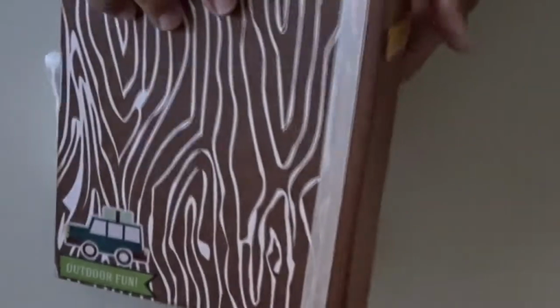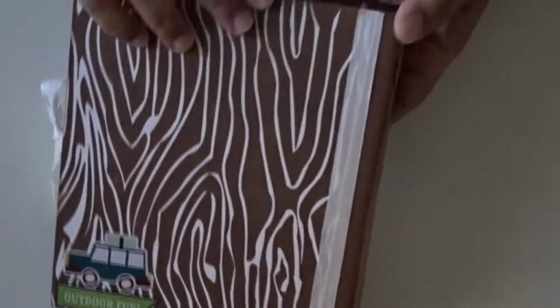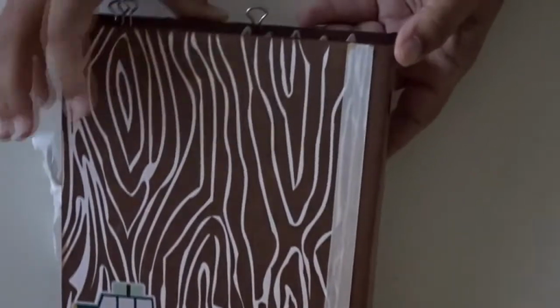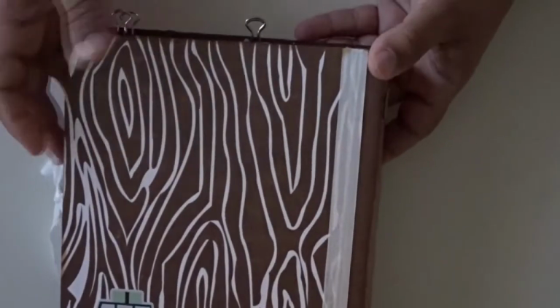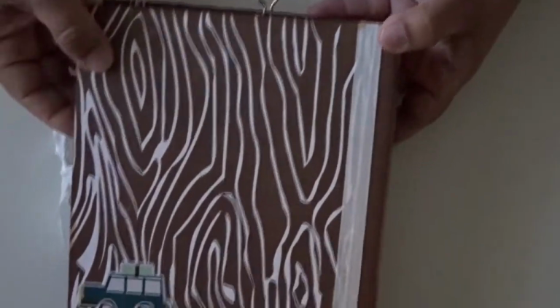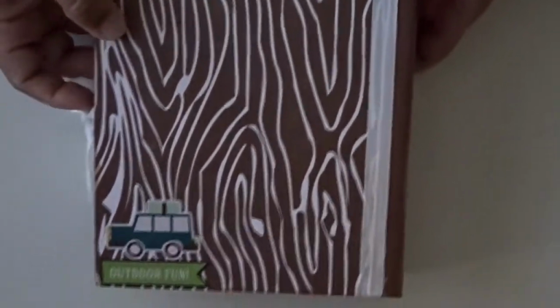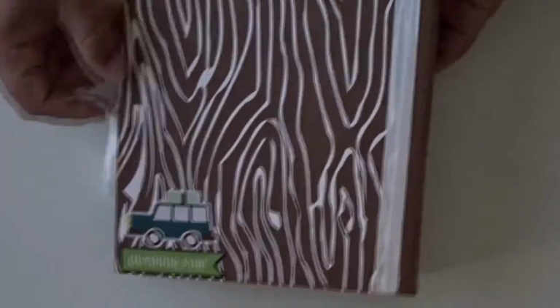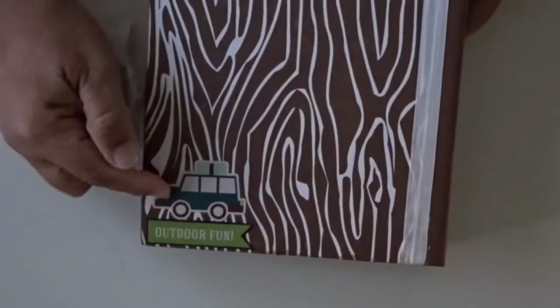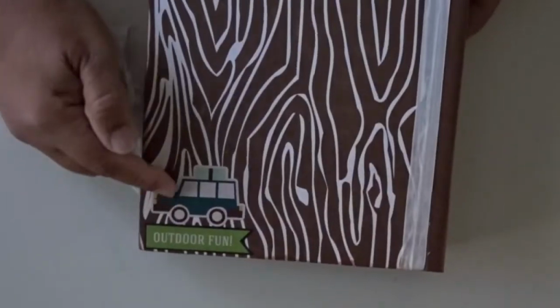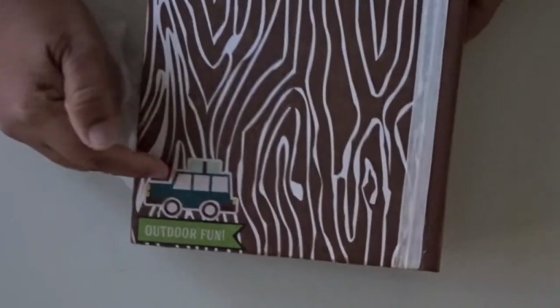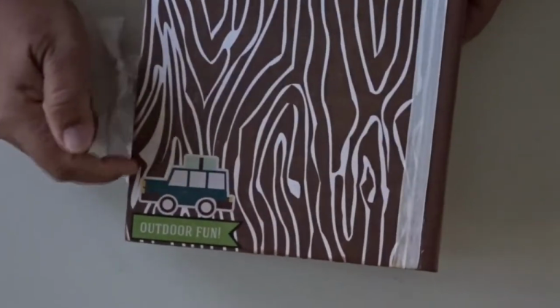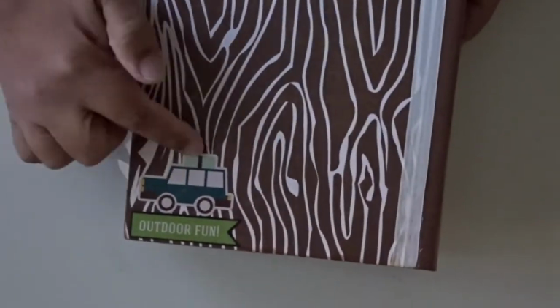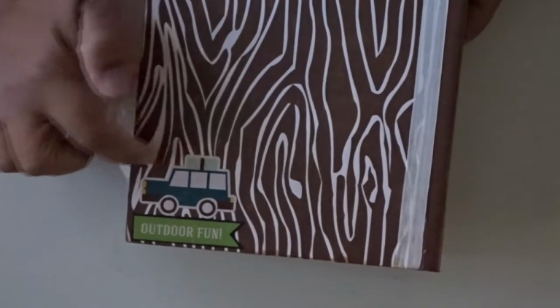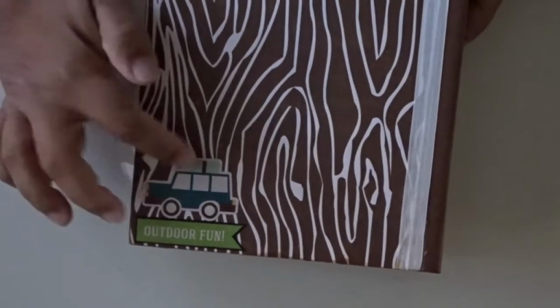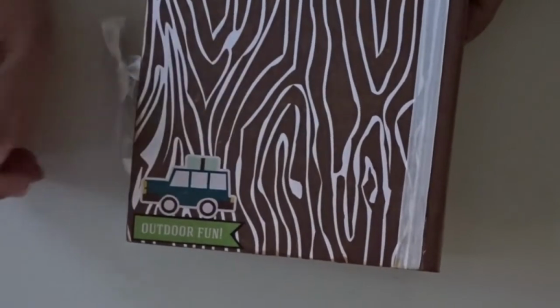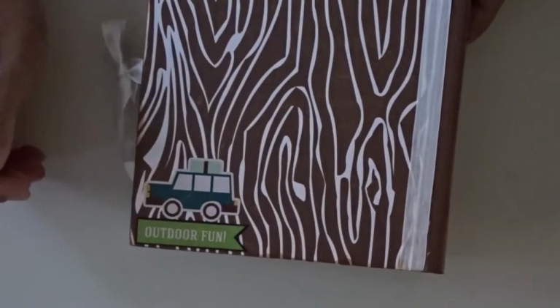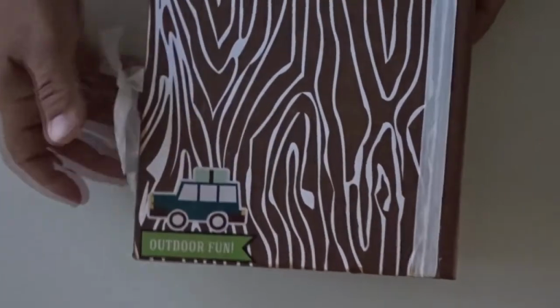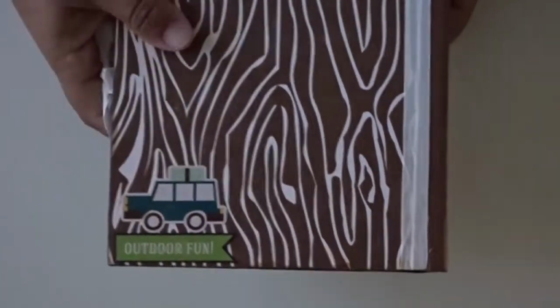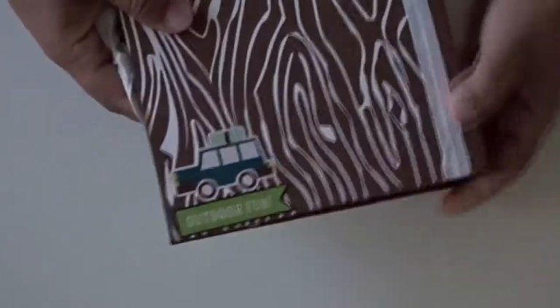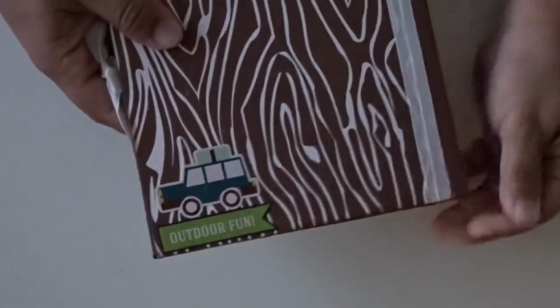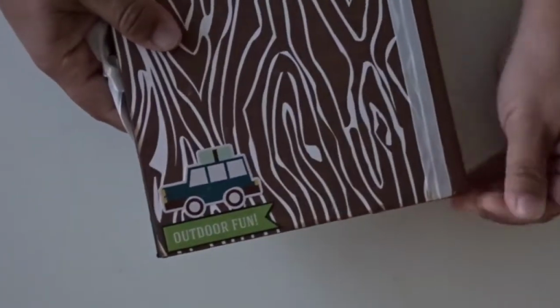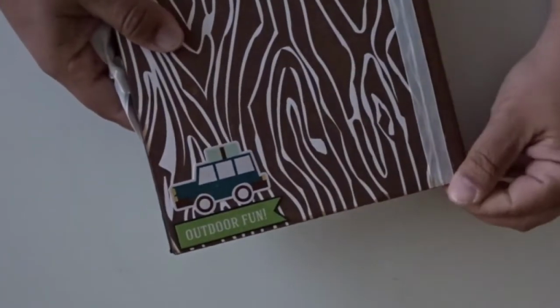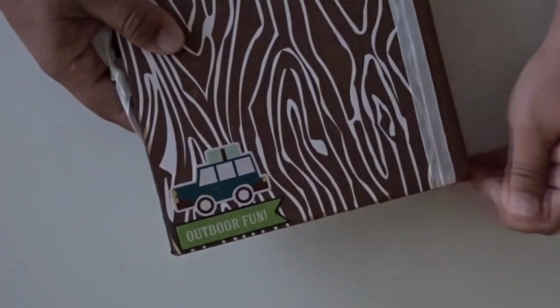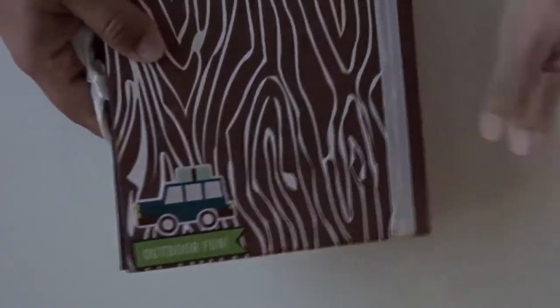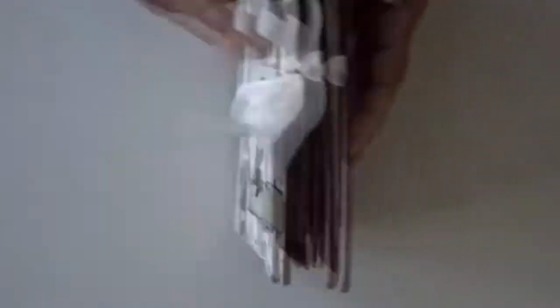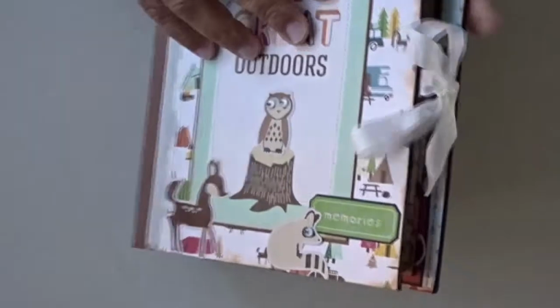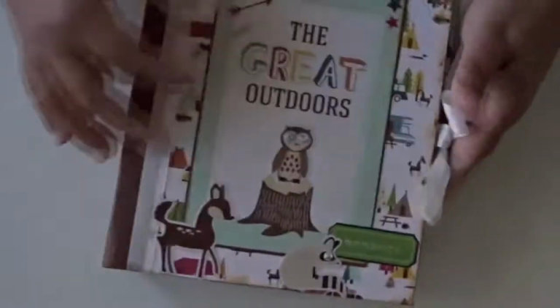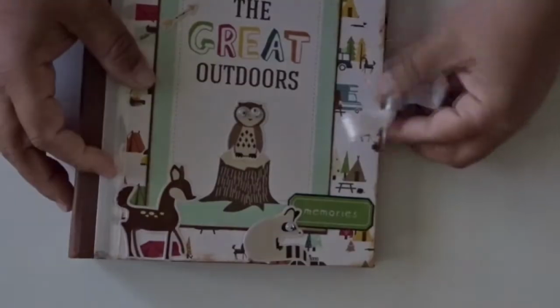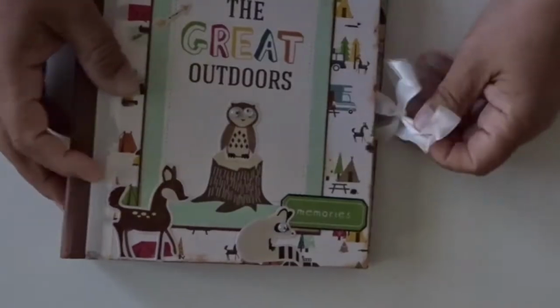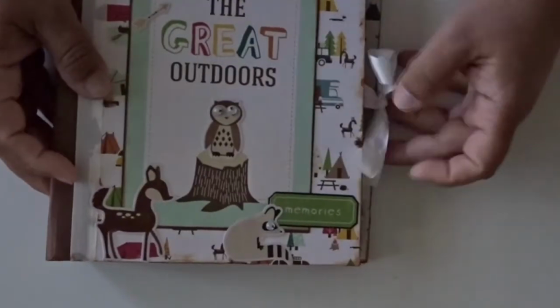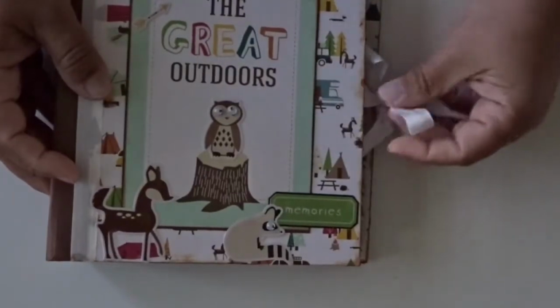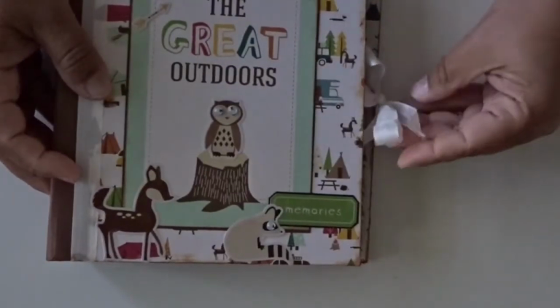And here is the back. It says Outdoor Fun, and here is a little car with some luggage on the top. I thought this album was kind of cute — I really liked it.